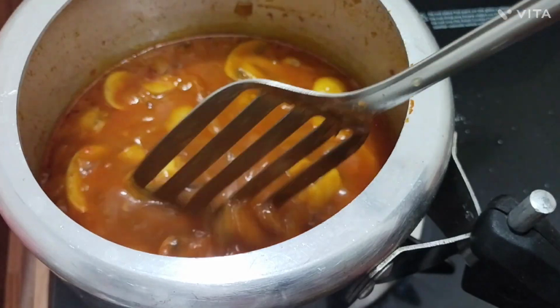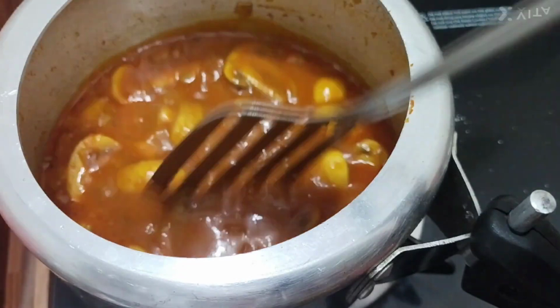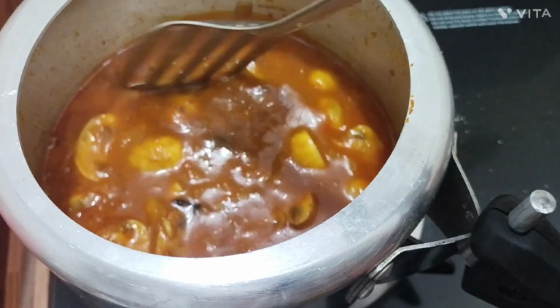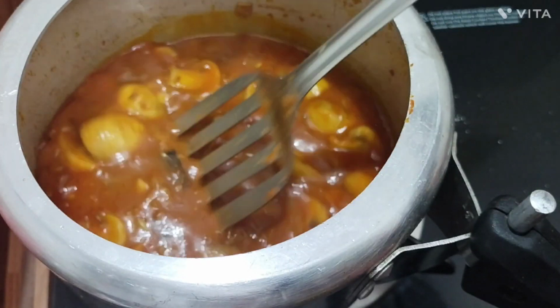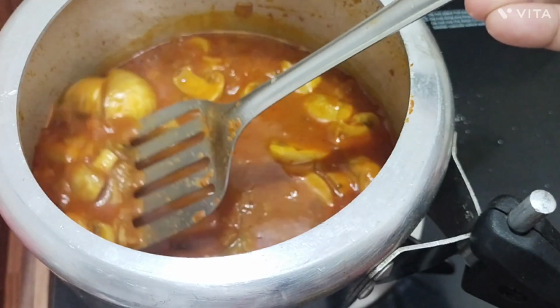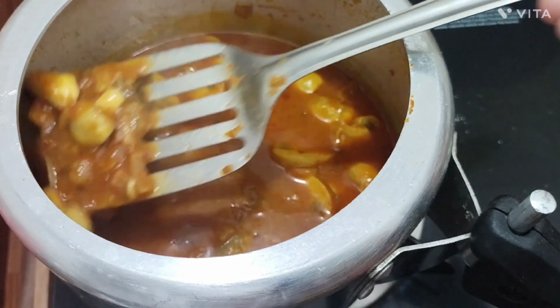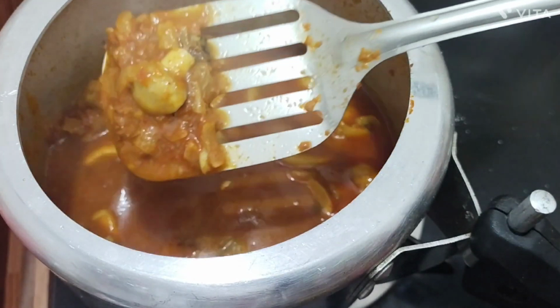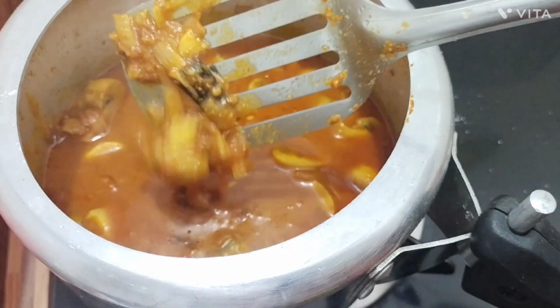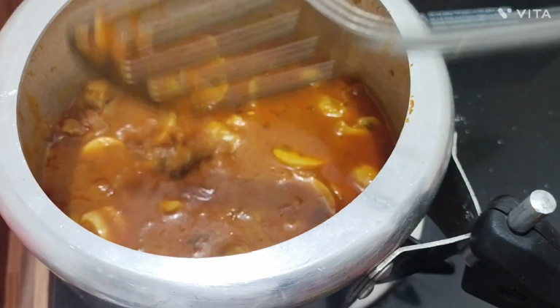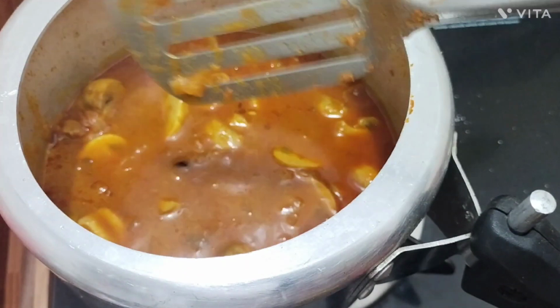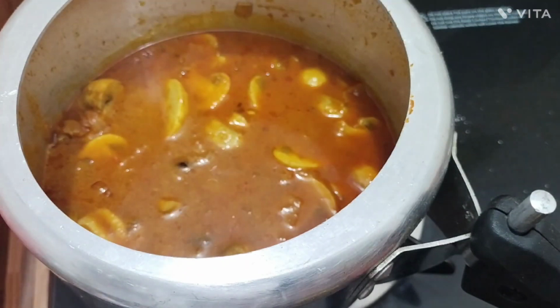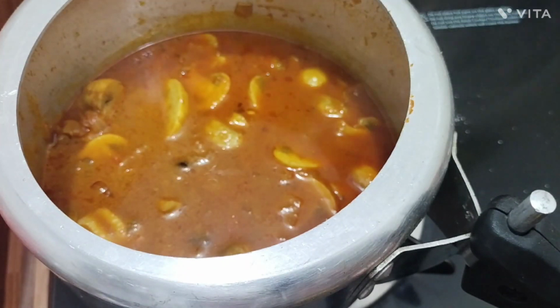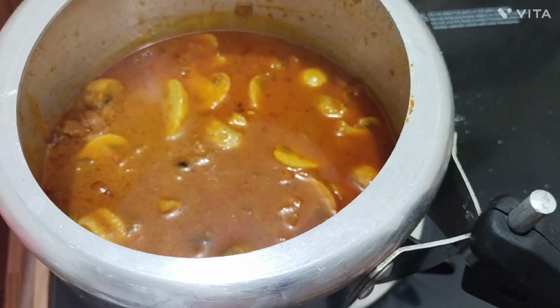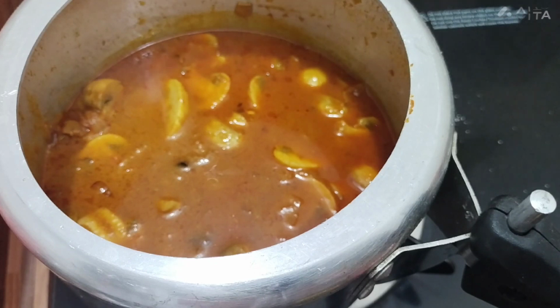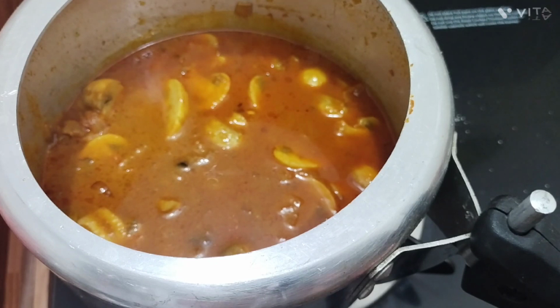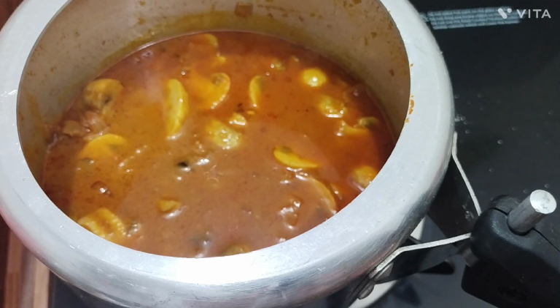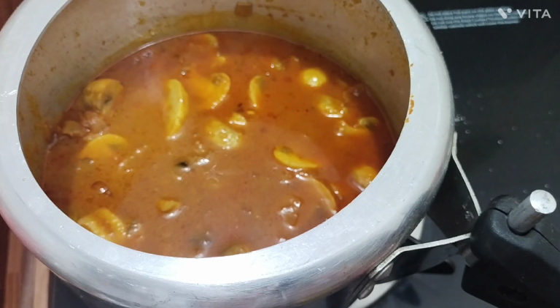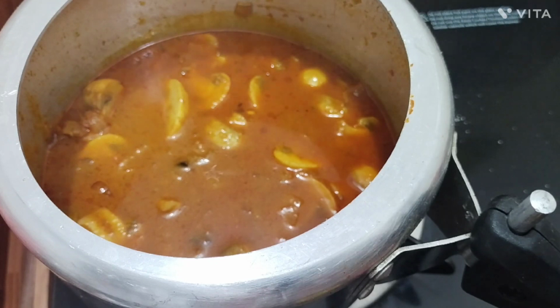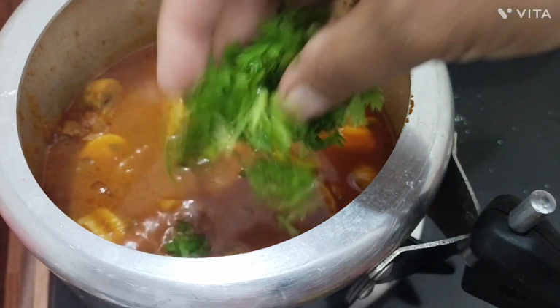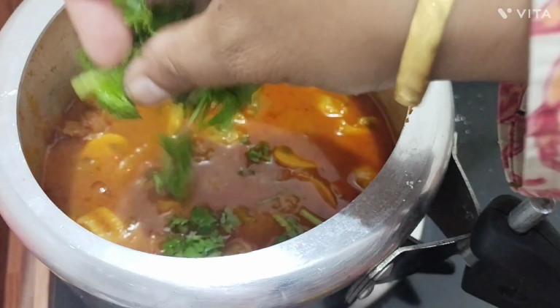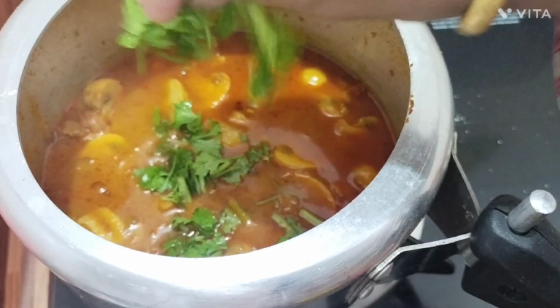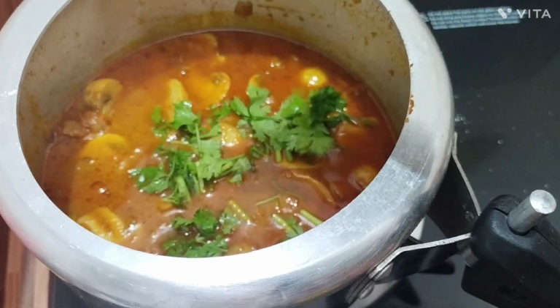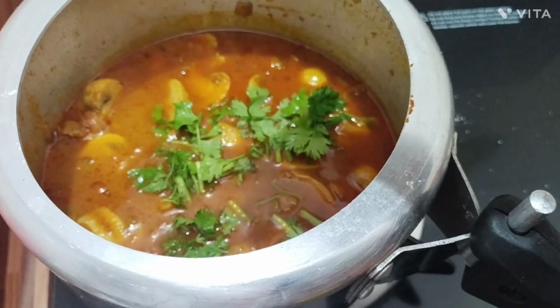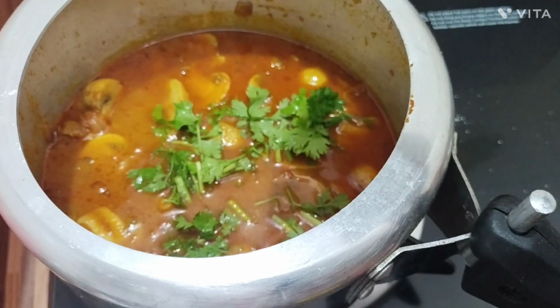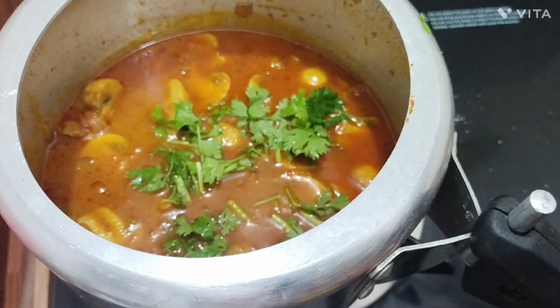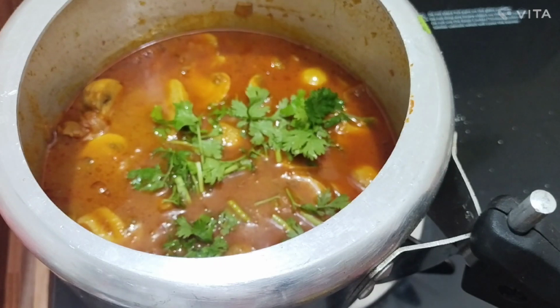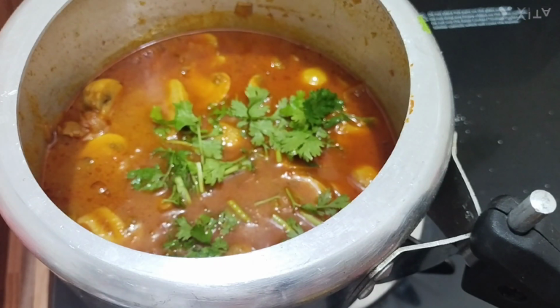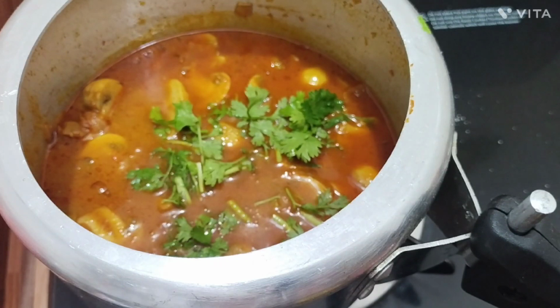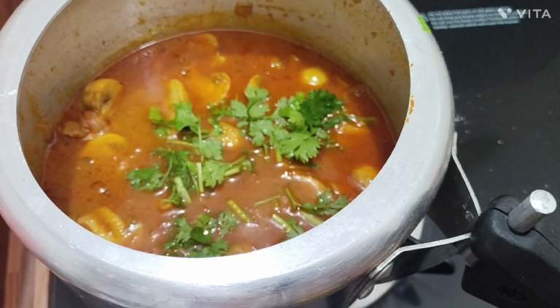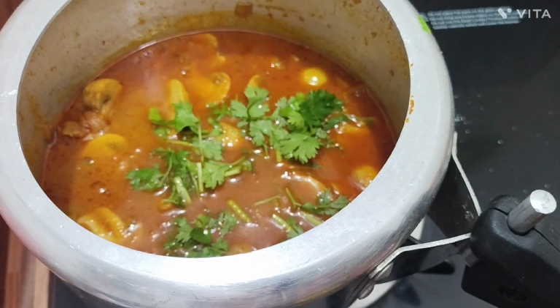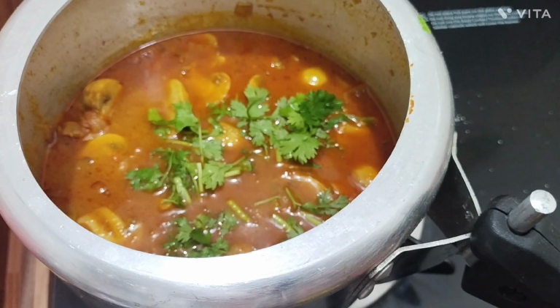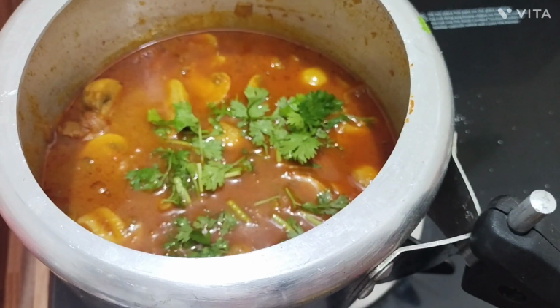We have cooked the sauce for a few minutes. Now the sauce is cooked. I'm going to make this sauce. We are going to make this sauce. I like this one.